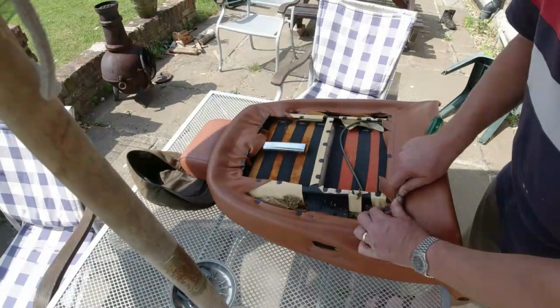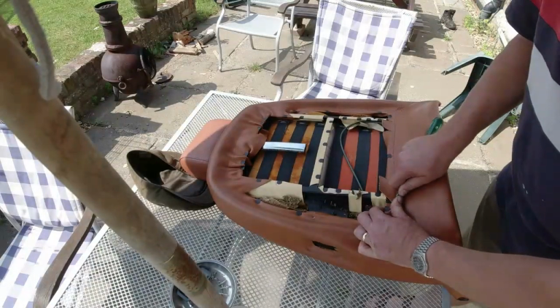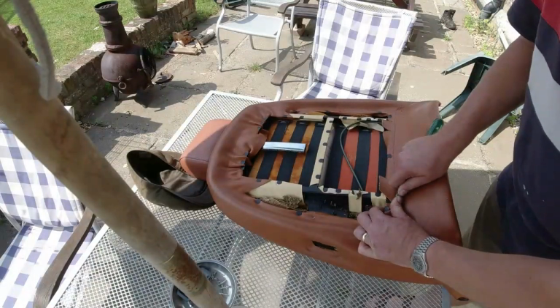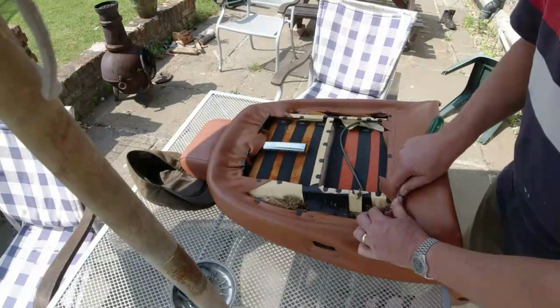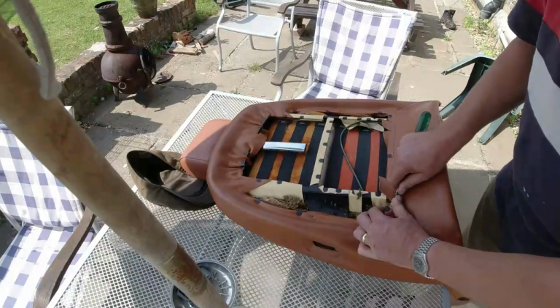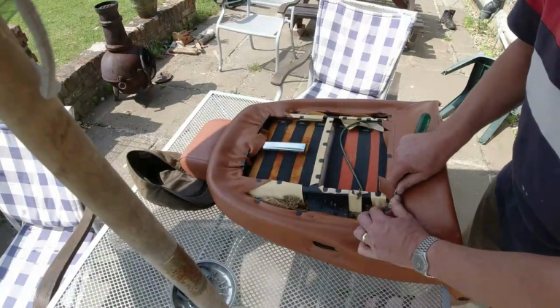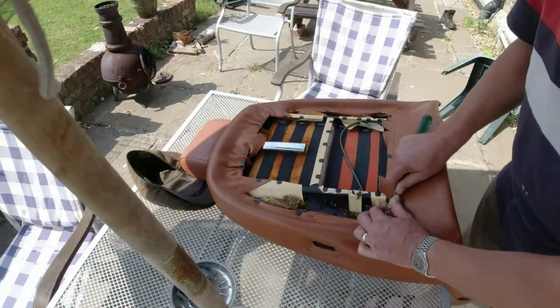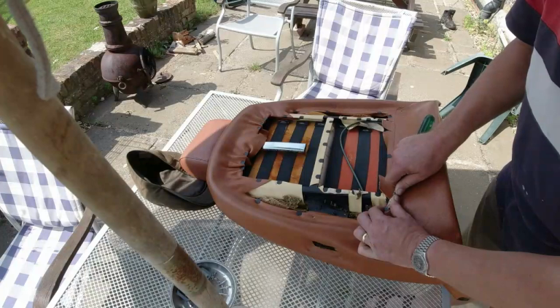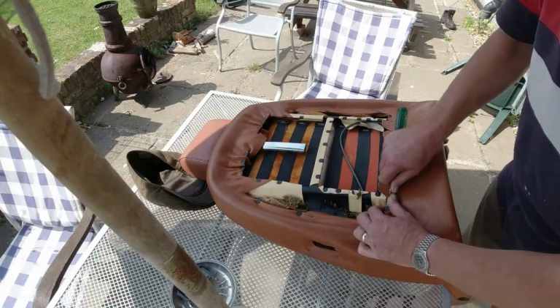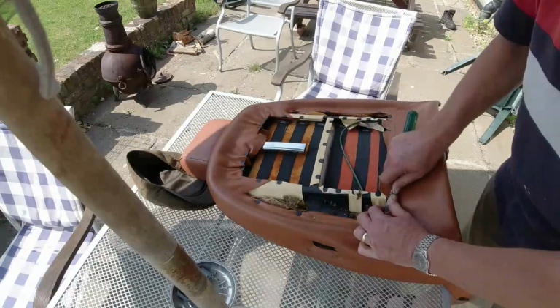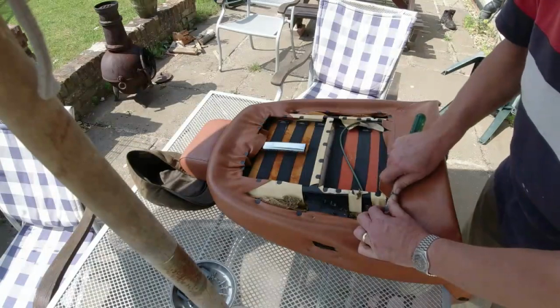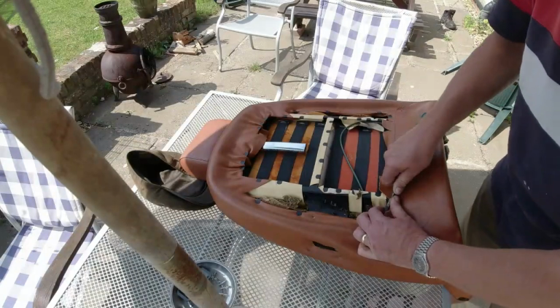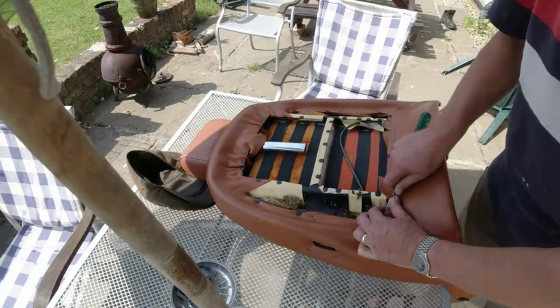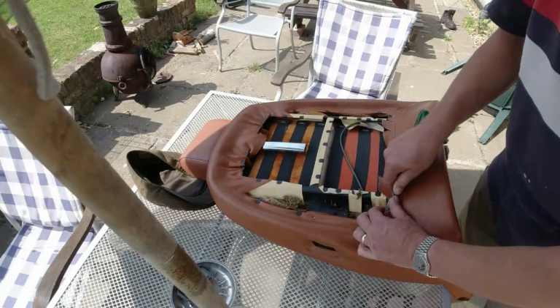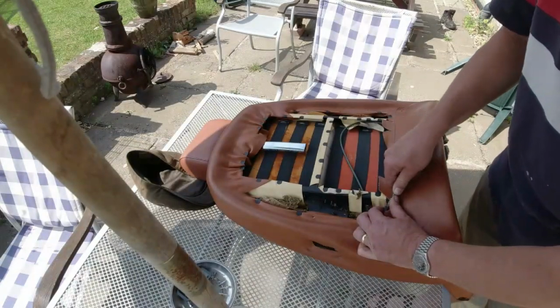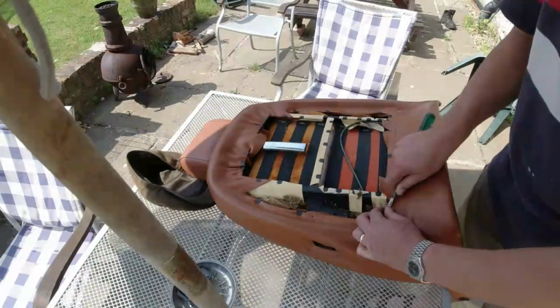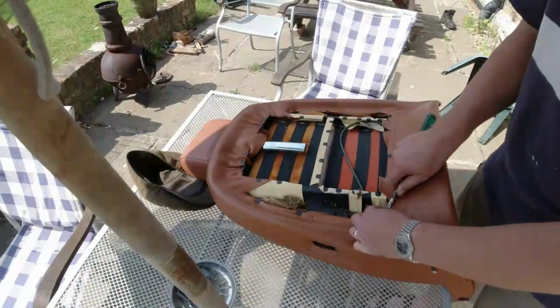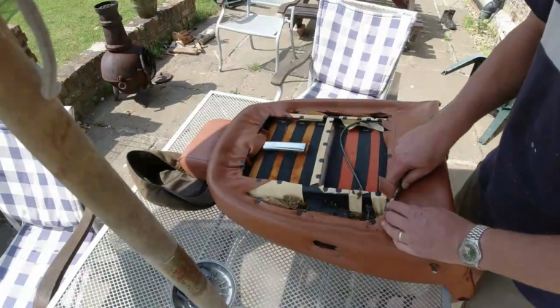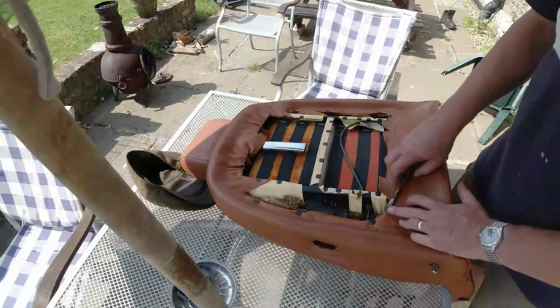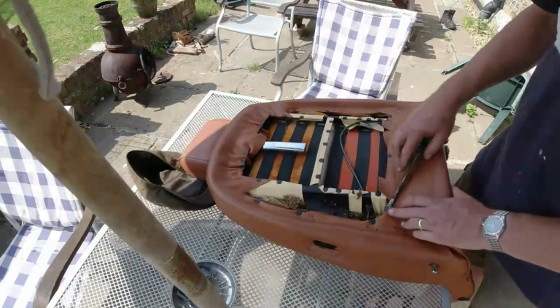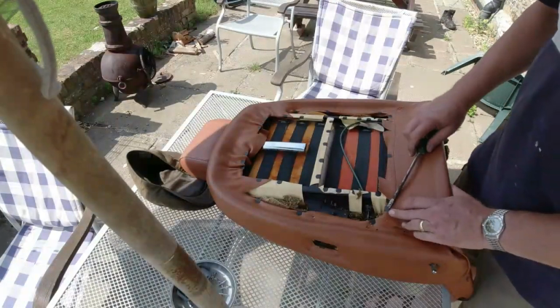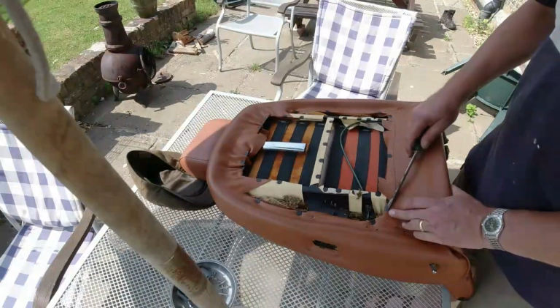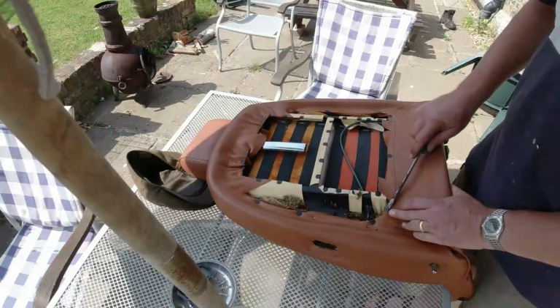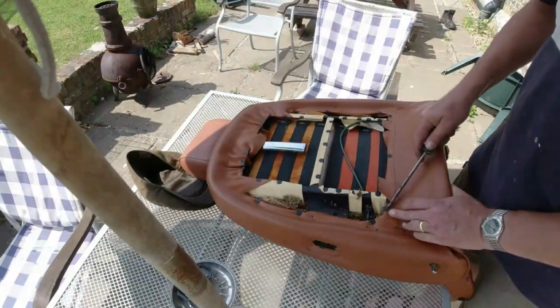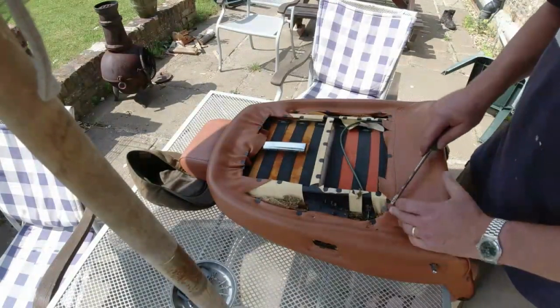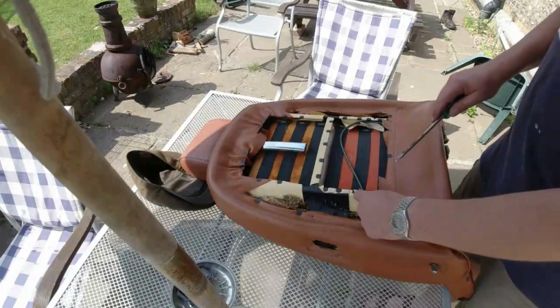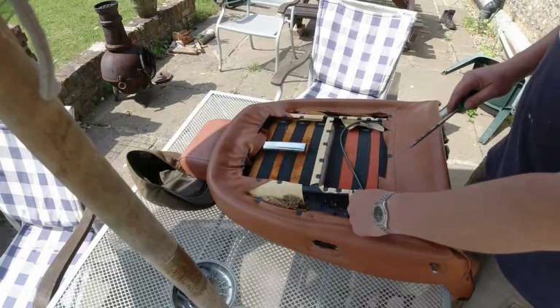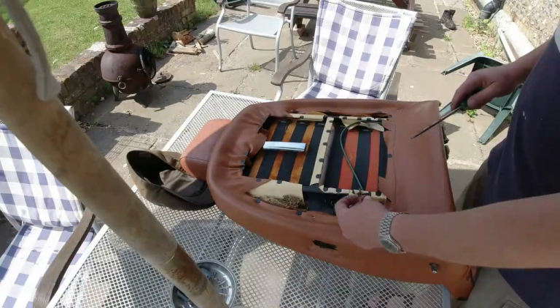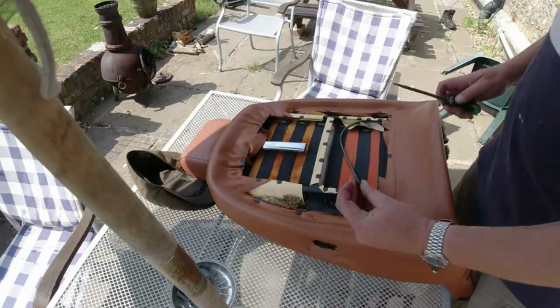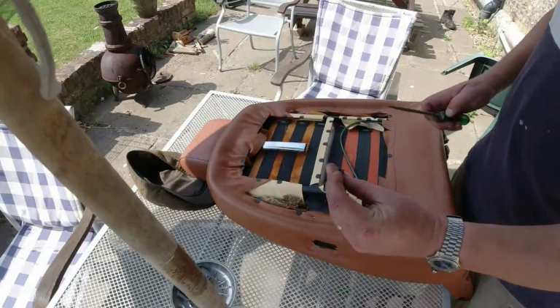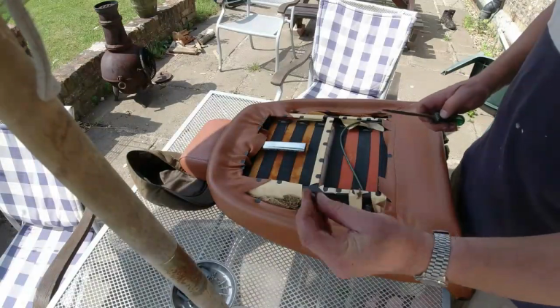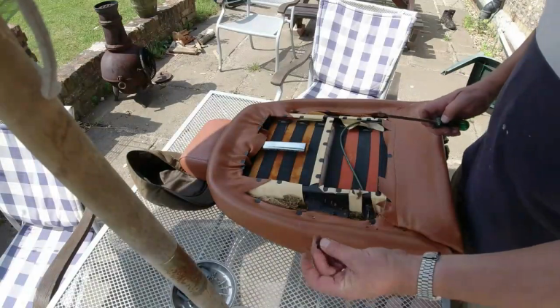All I use is a flat blade screwdriver. Be very, very careful — there's a barb on each clip. You don't want to tear the fabric. I lever up one edge of it and then literally just tip it off the fabric.